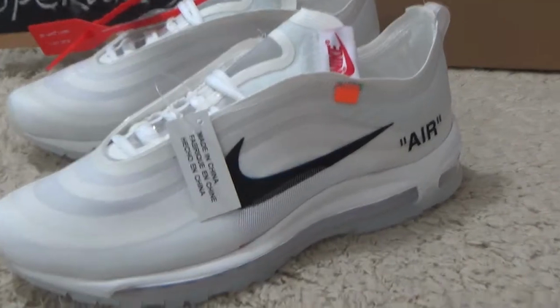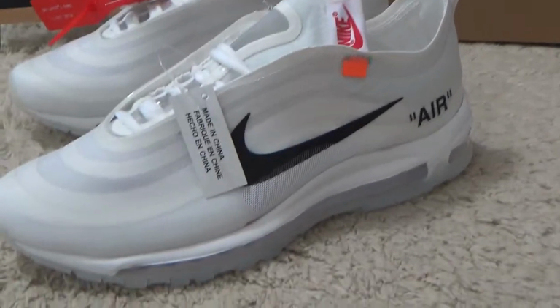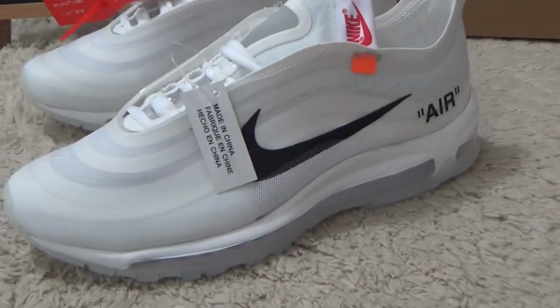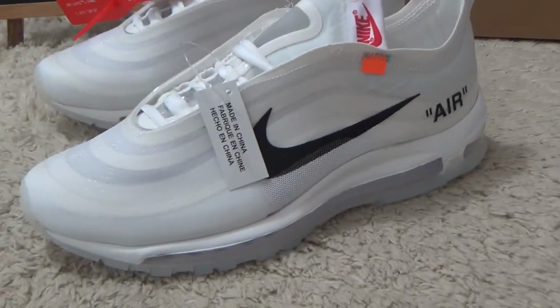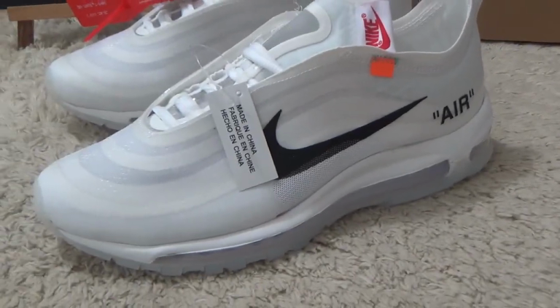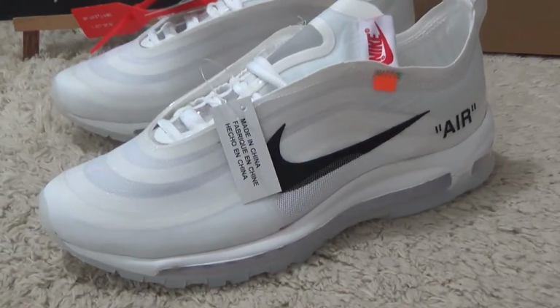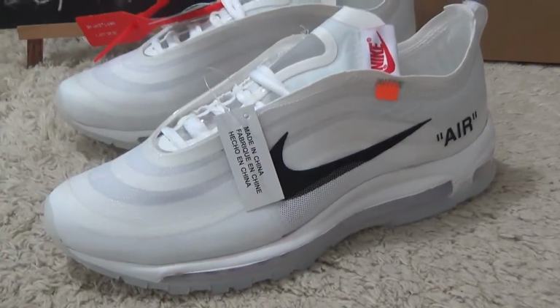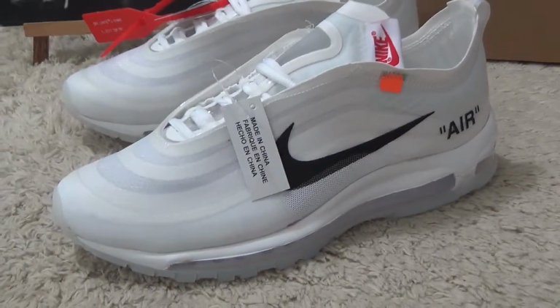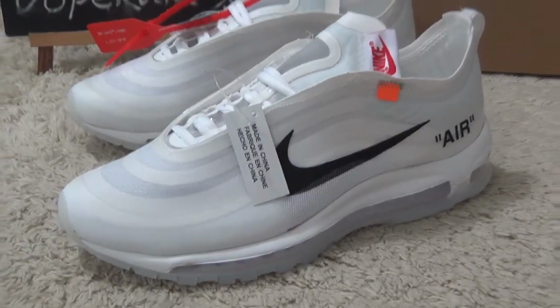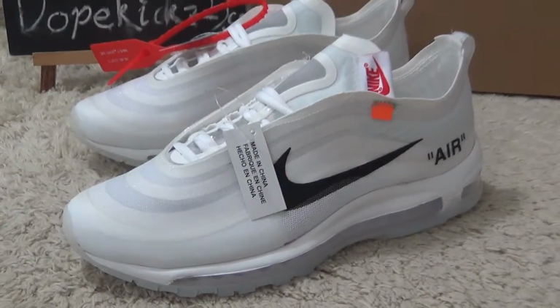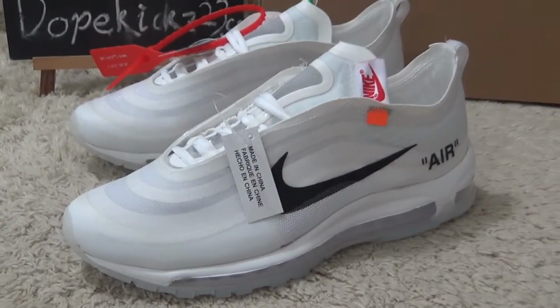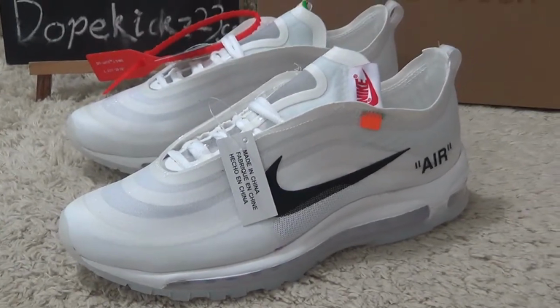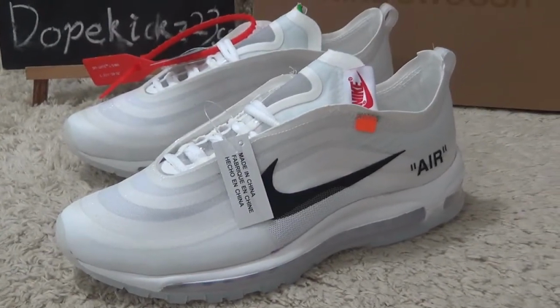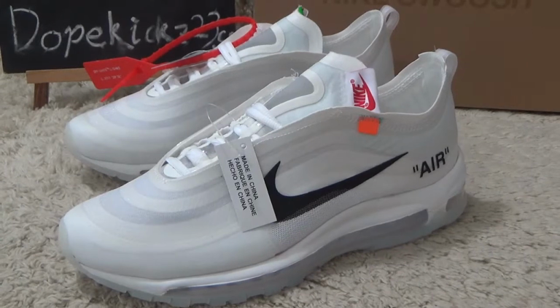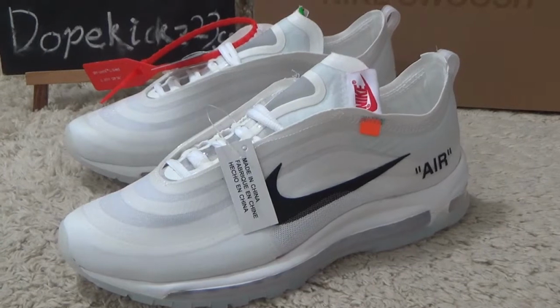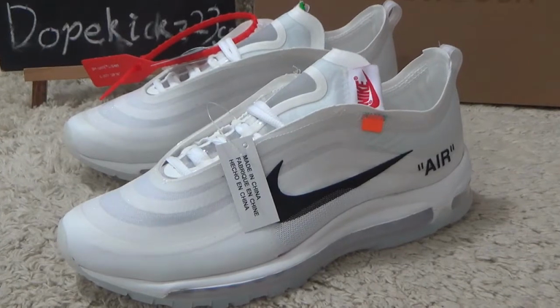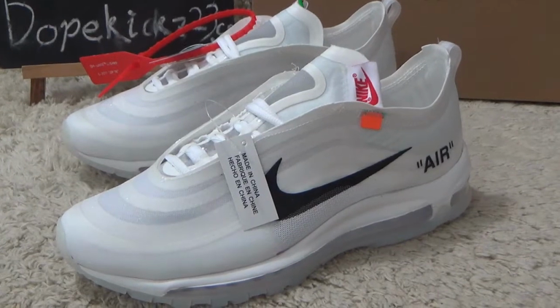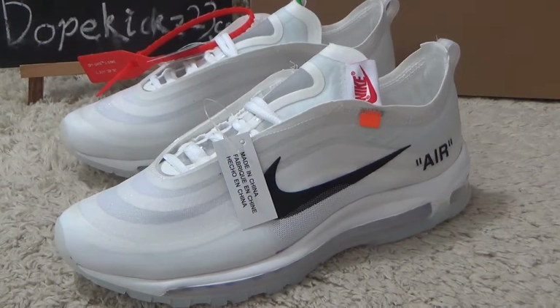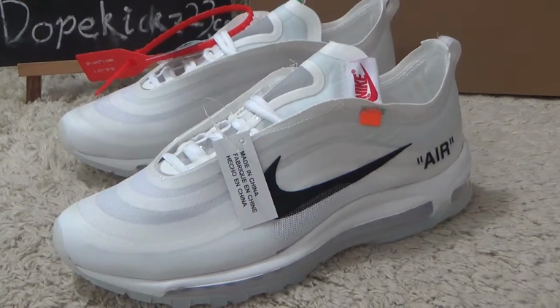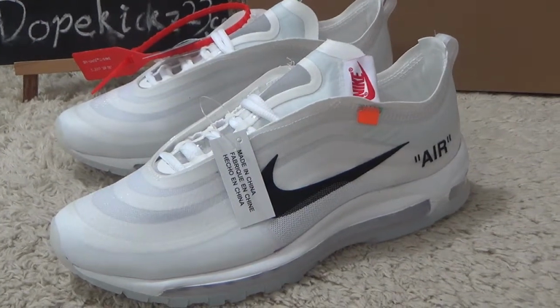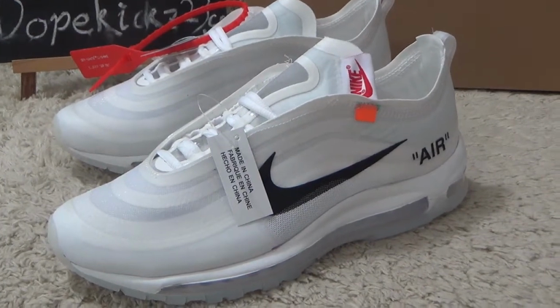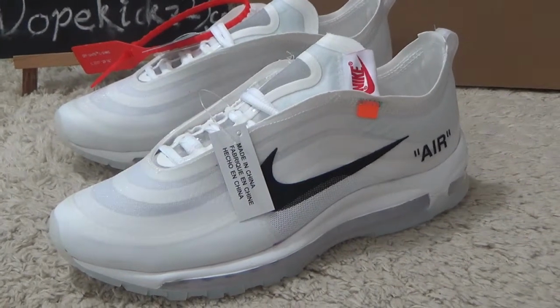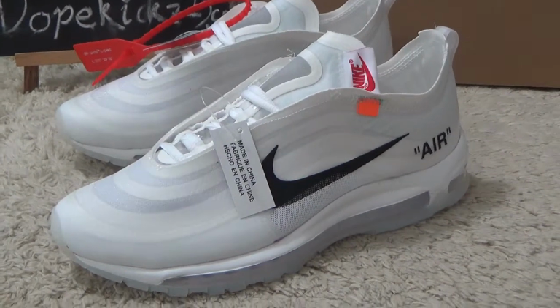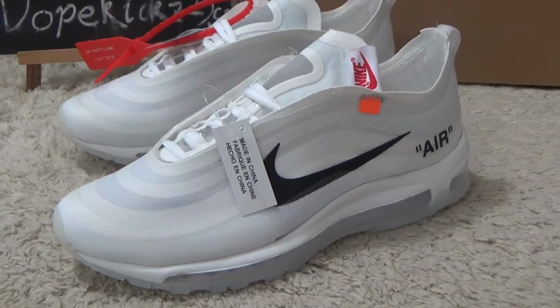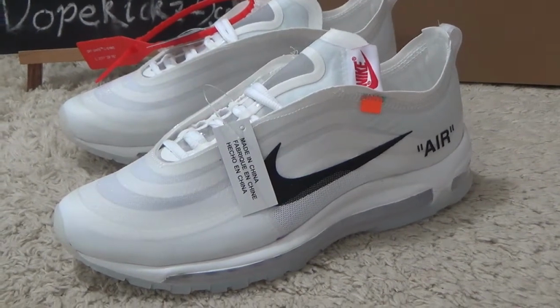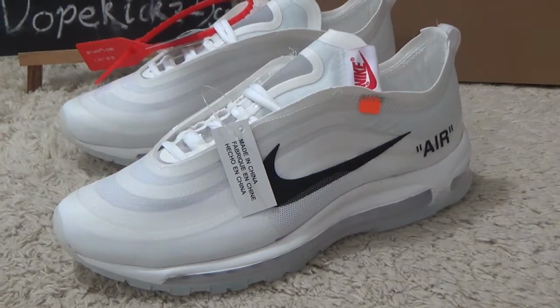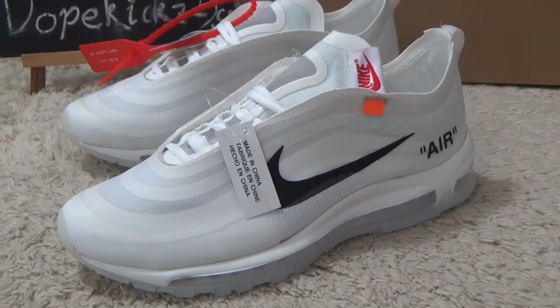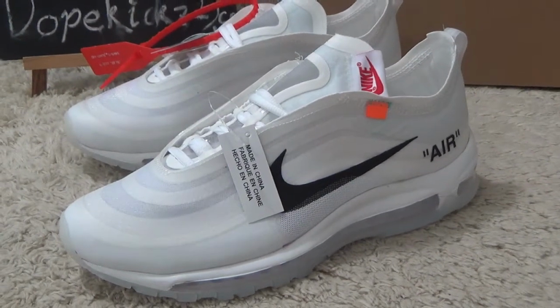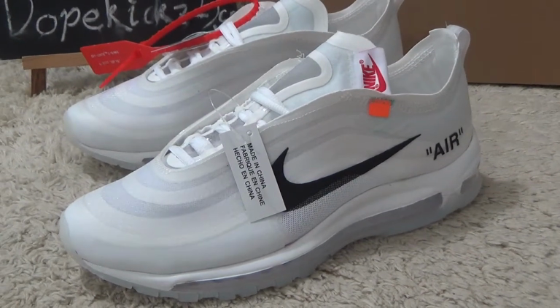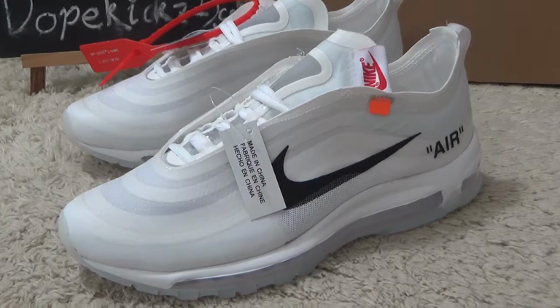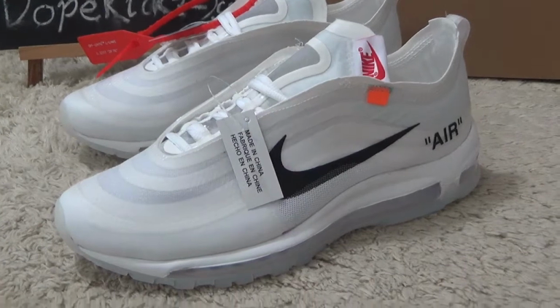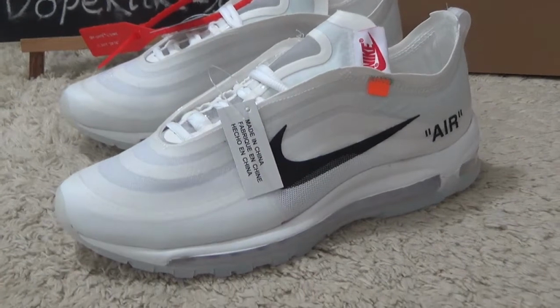Now I will show you the new arrival: authentic Nike Air Max 97 and Off-White.